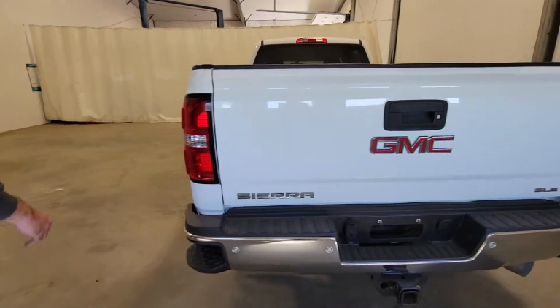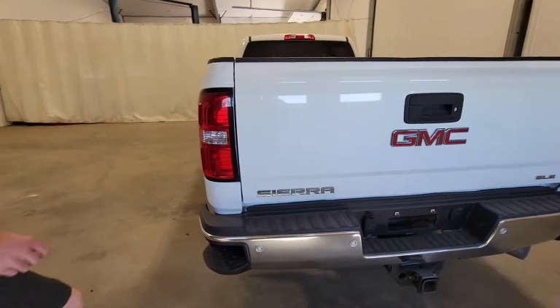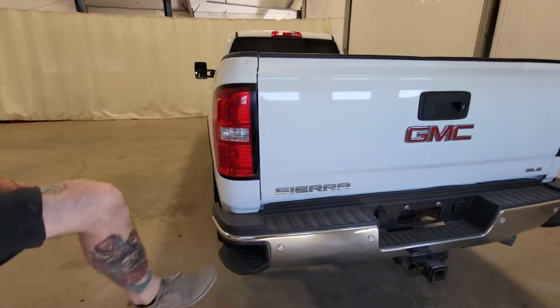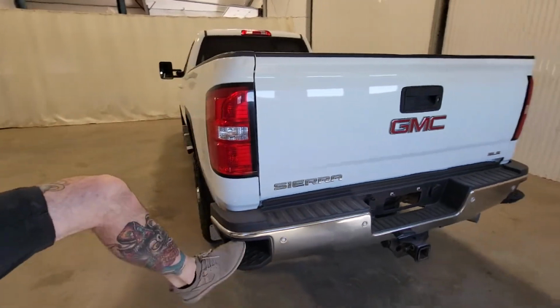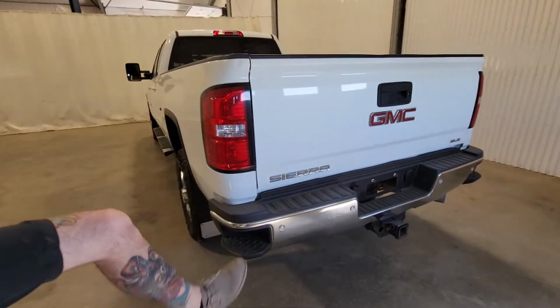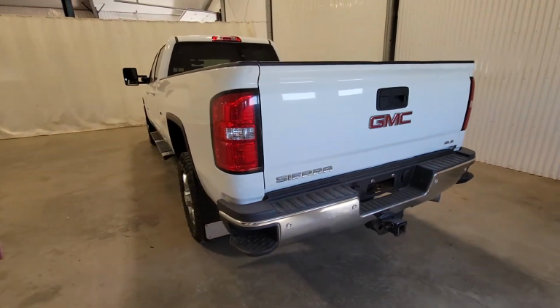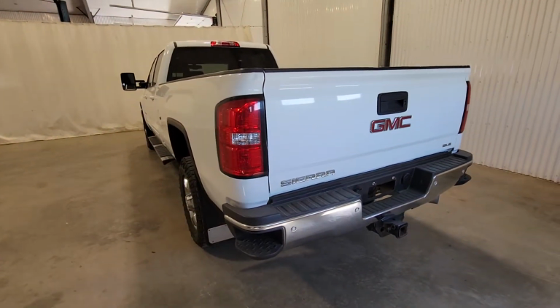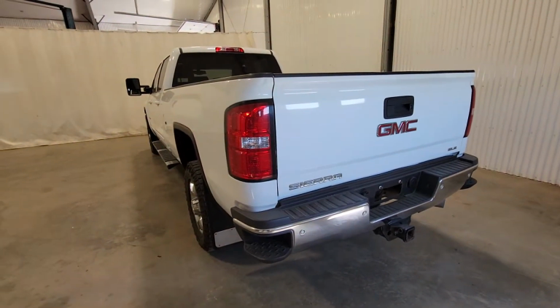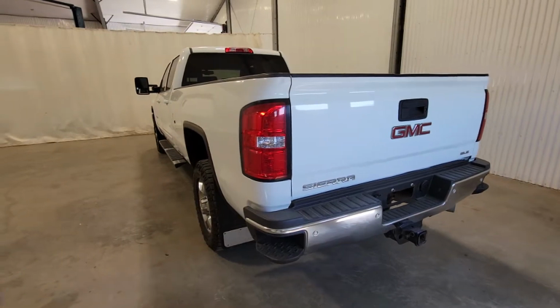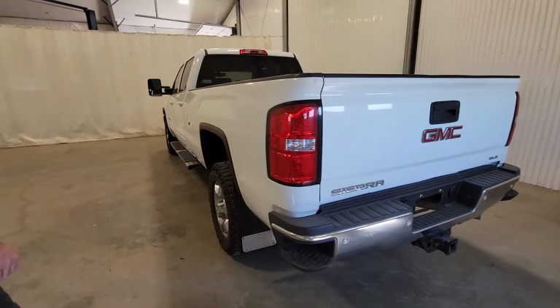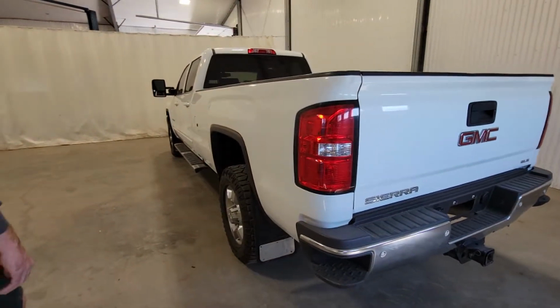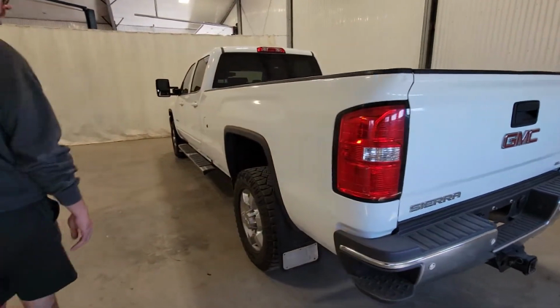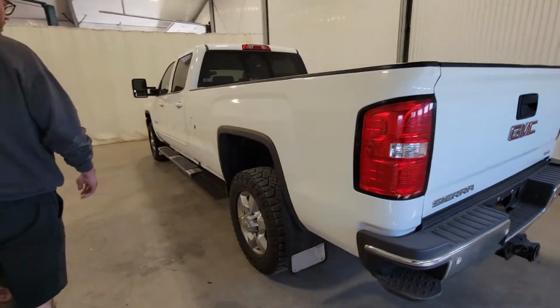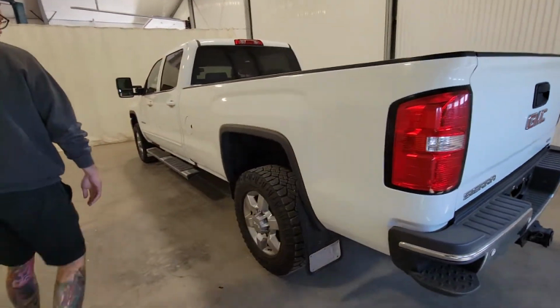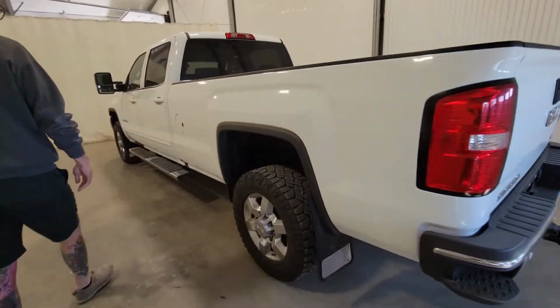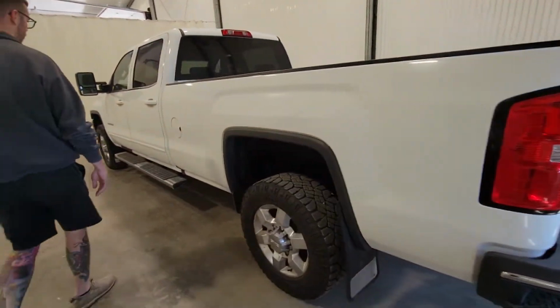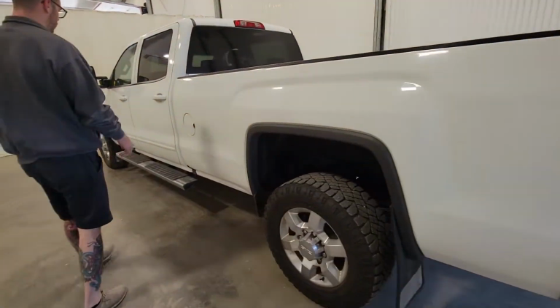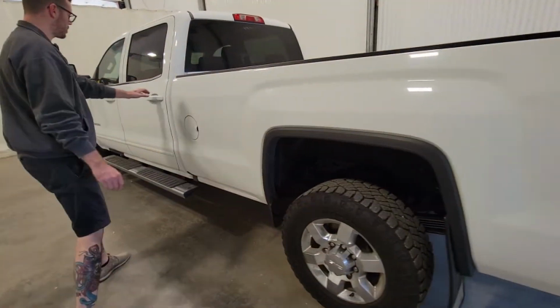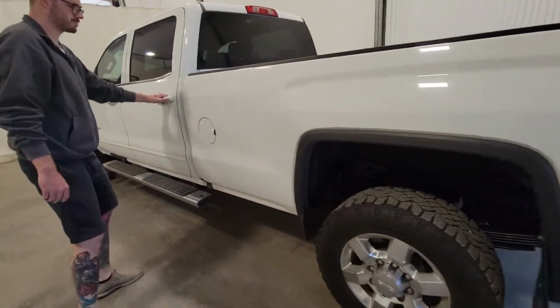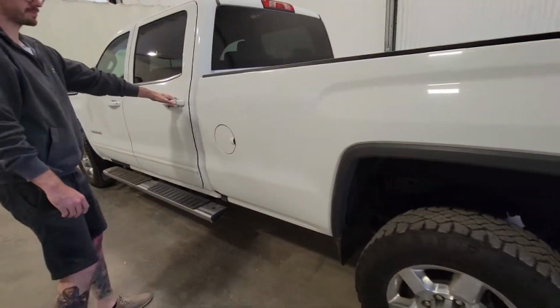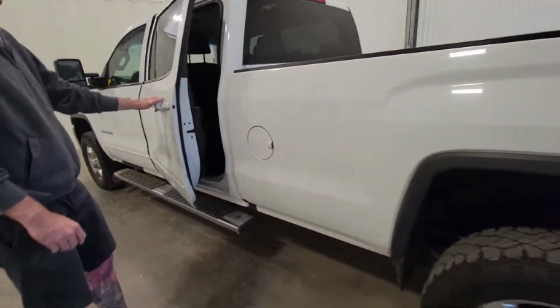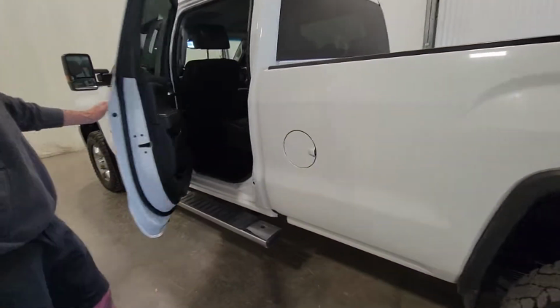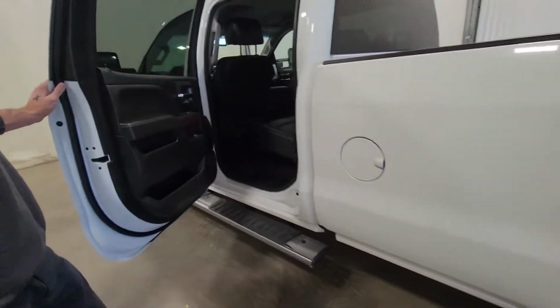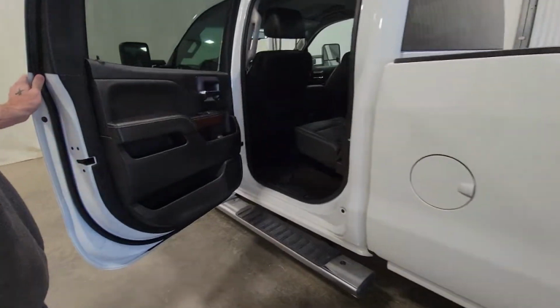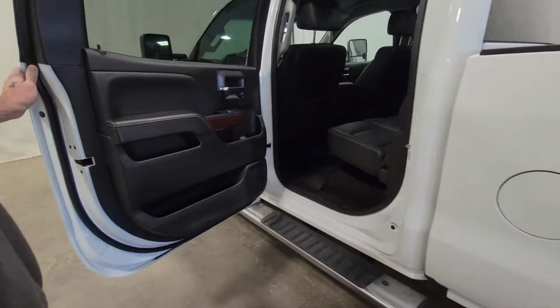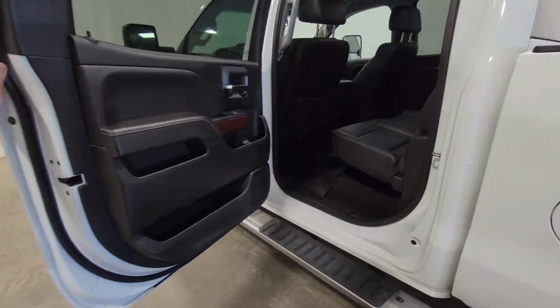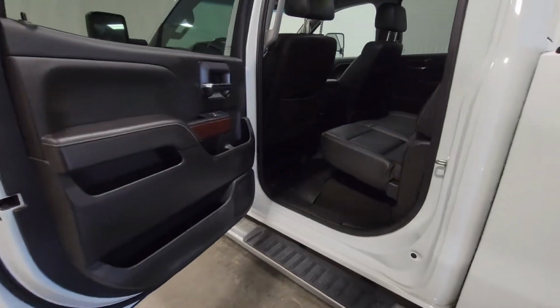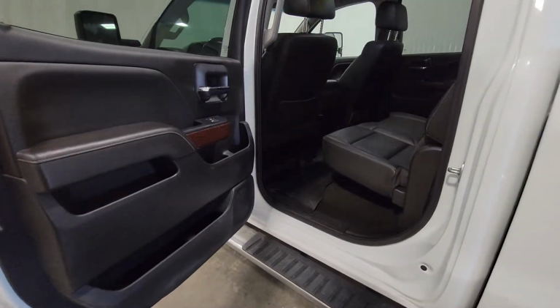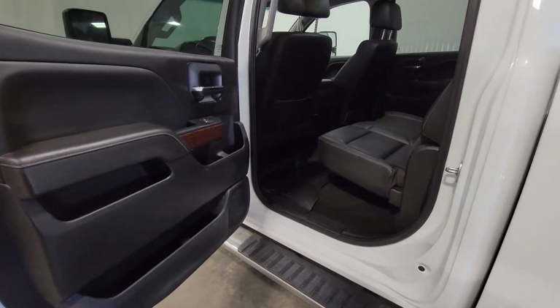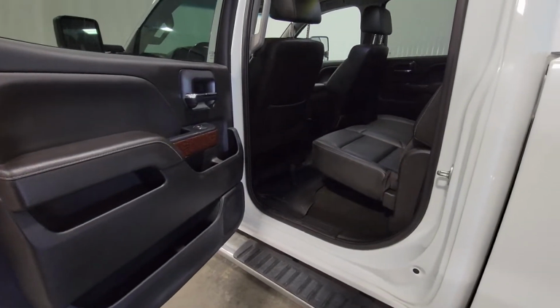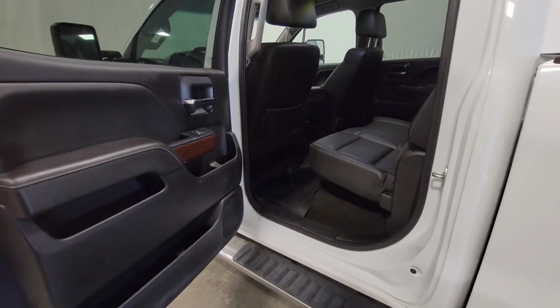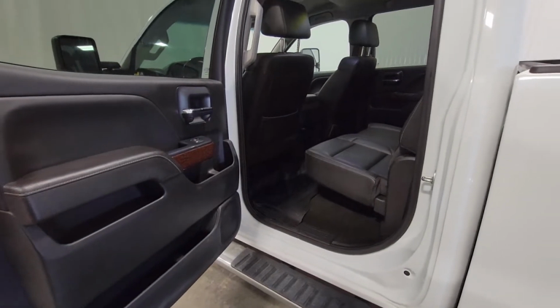GM also has these handy little steps integrated into the corner of the bumper to get in and out of the back of the box. Another shot of the back seat there.